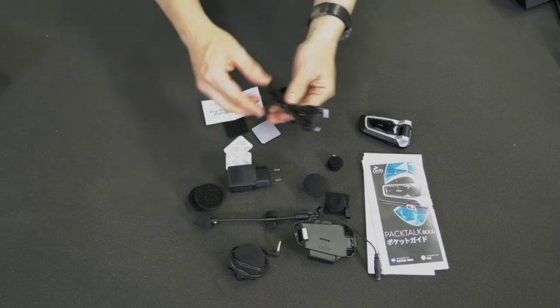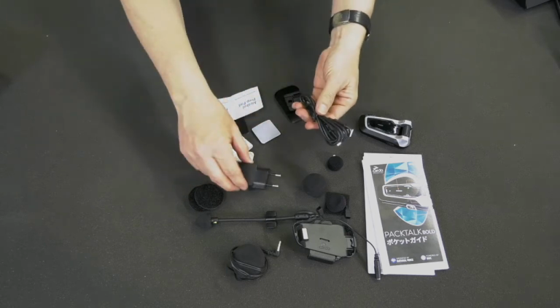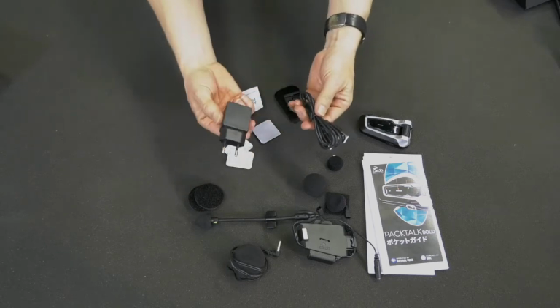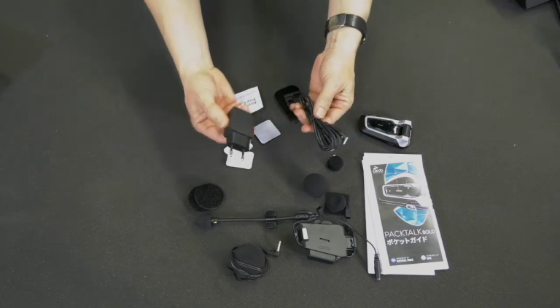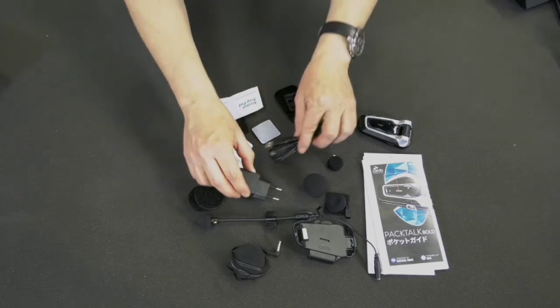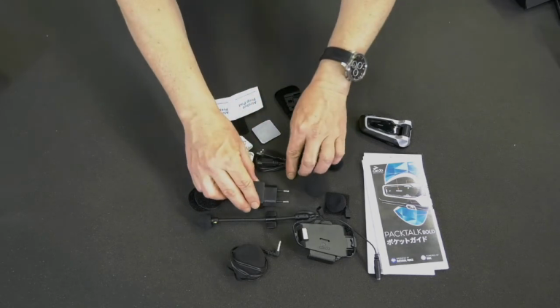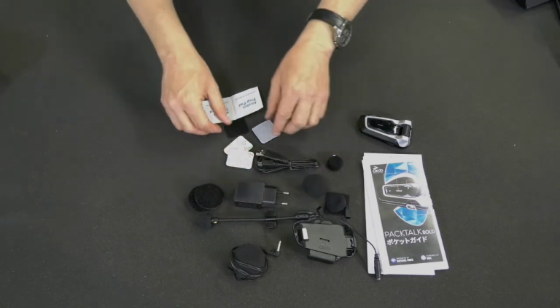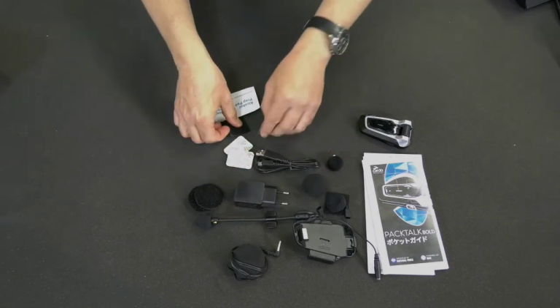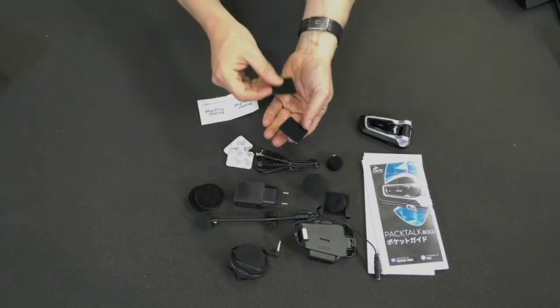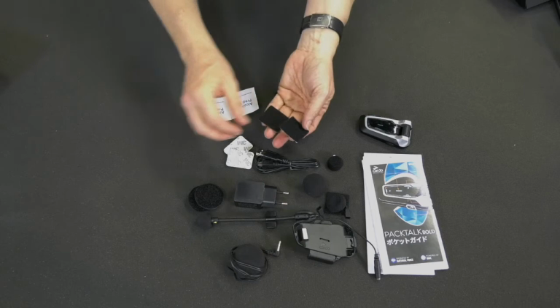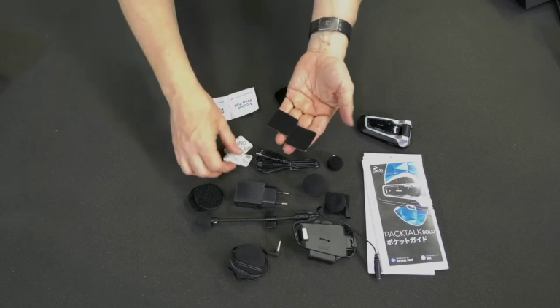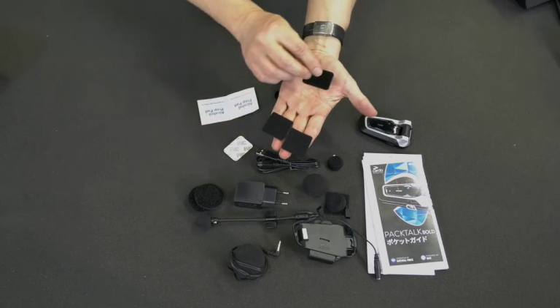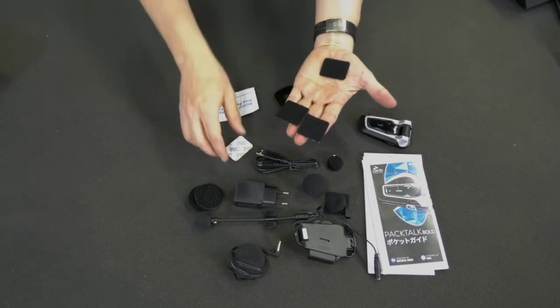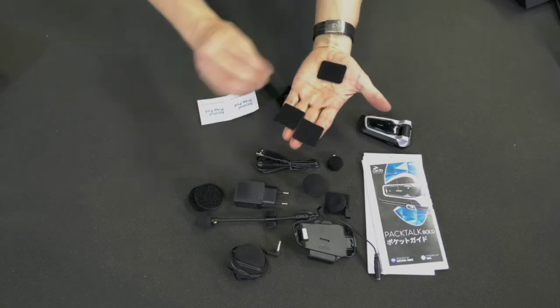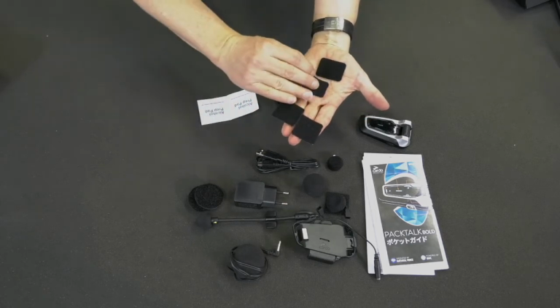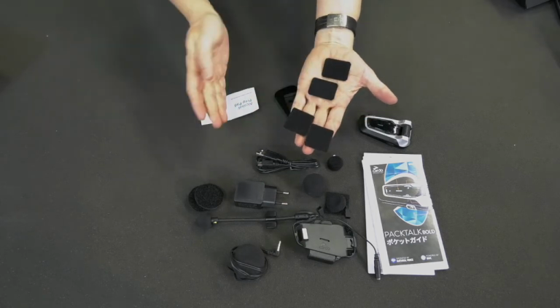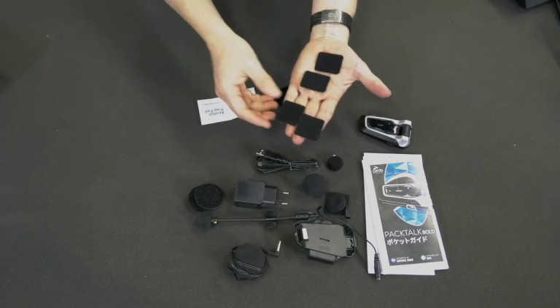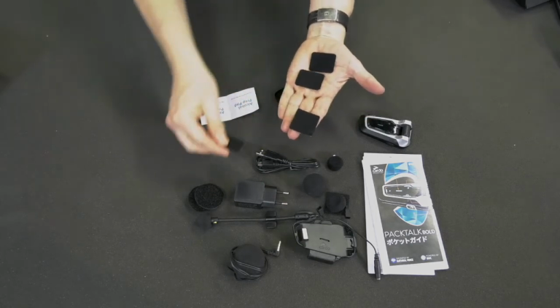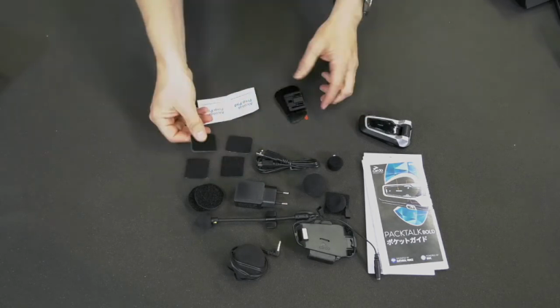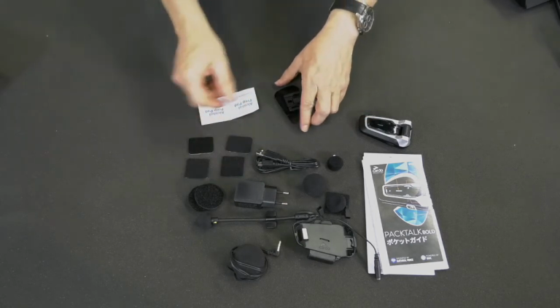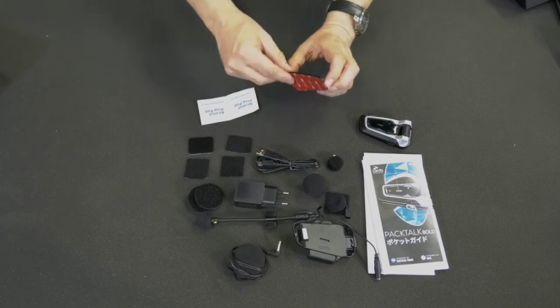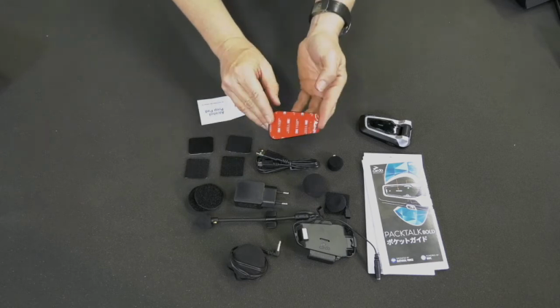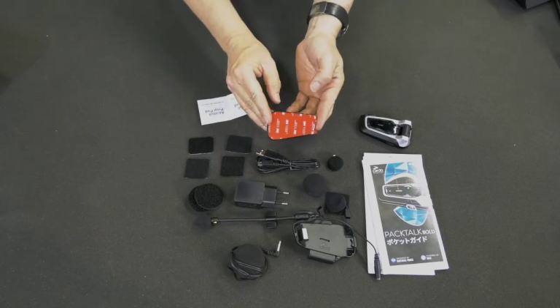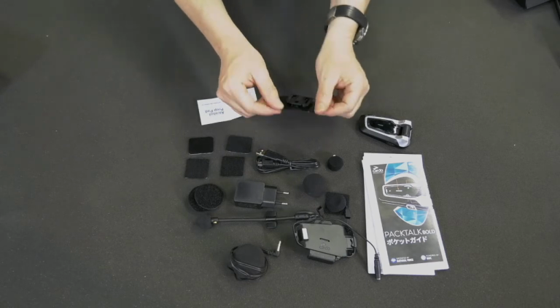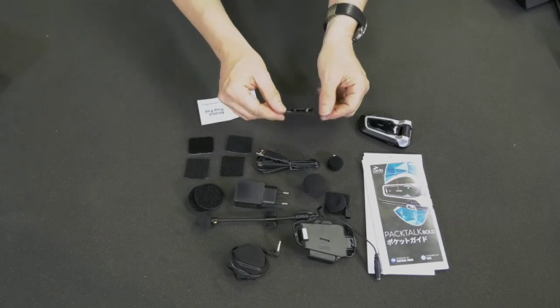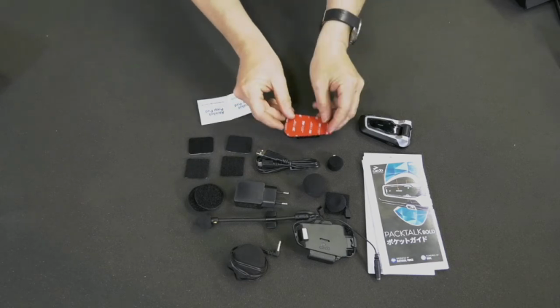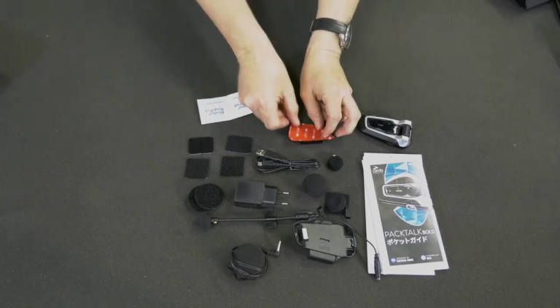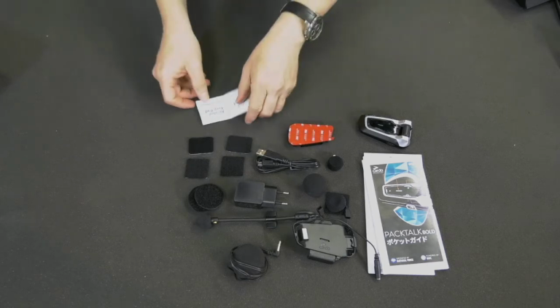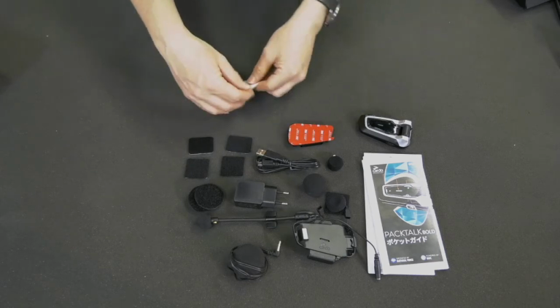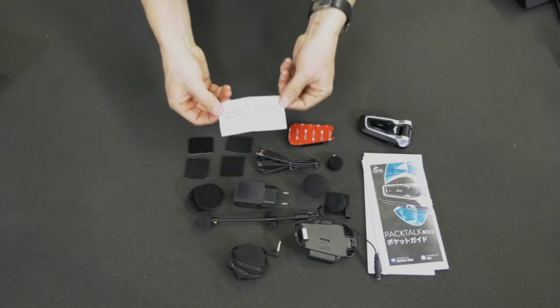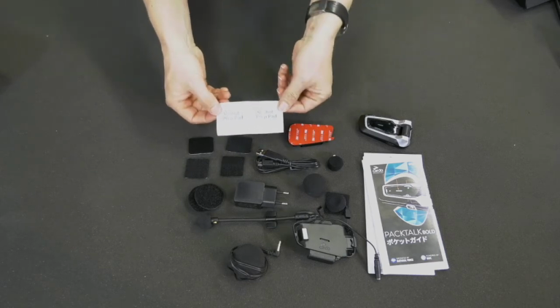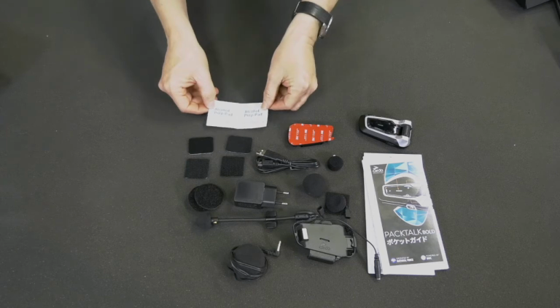Also included are a USB cable and wall charger, four velcros — two square and two rectangular — a glue plate for attaching your audio kit on certain types of helmets, and two alcohol pads for cleaning.